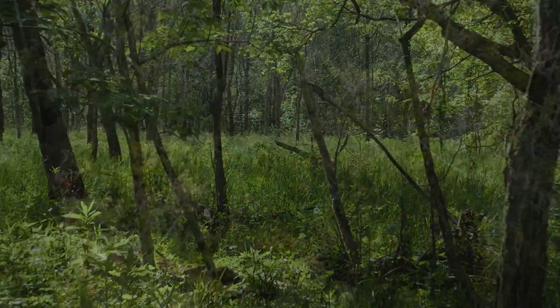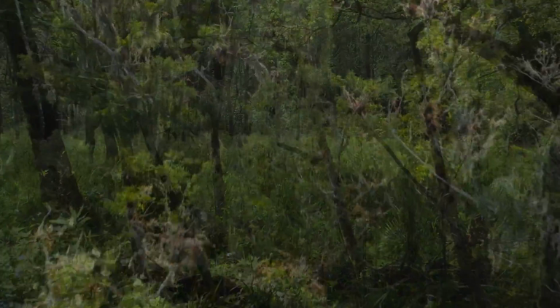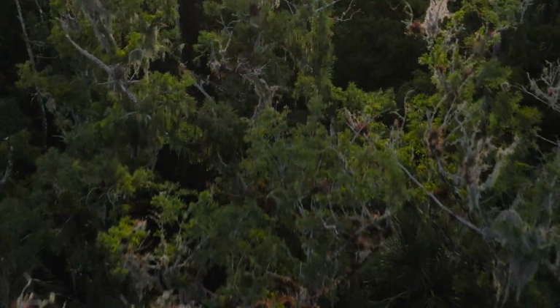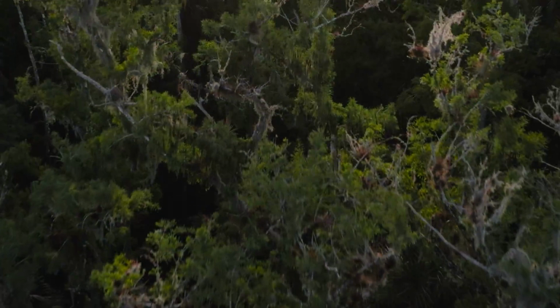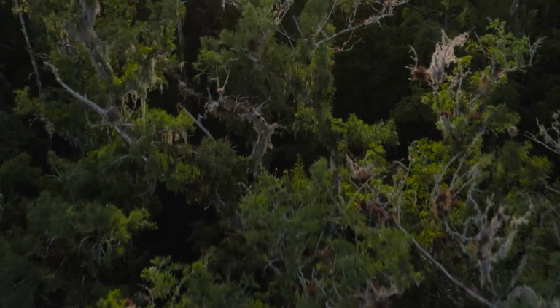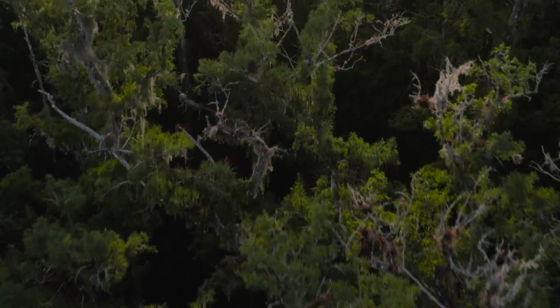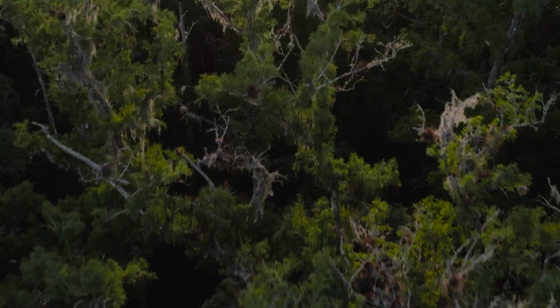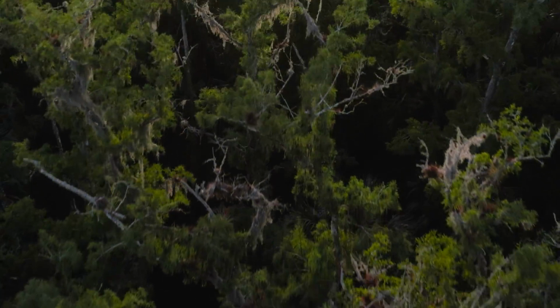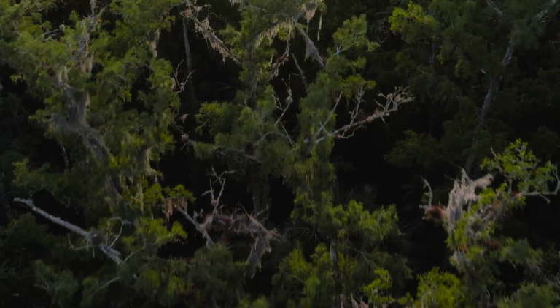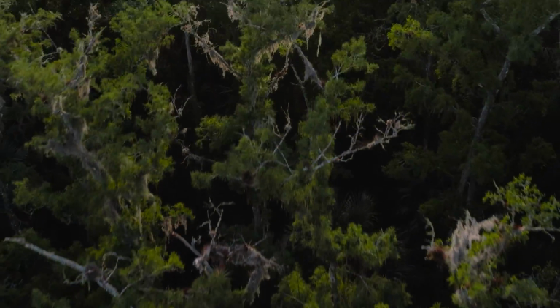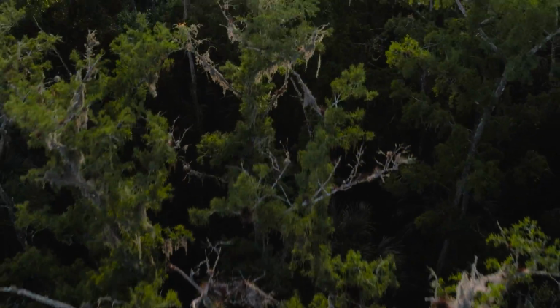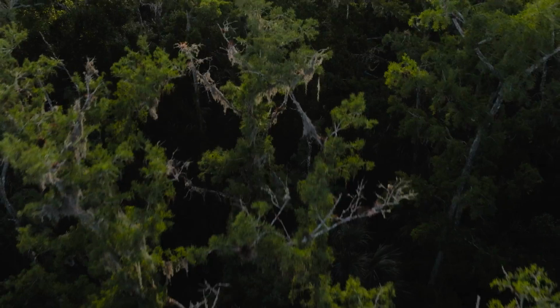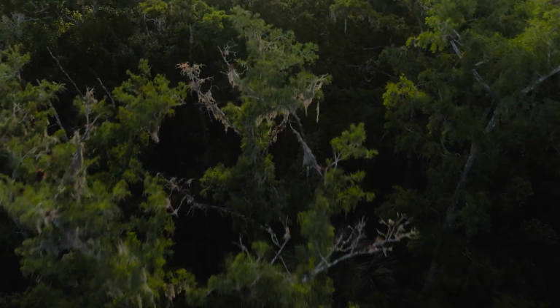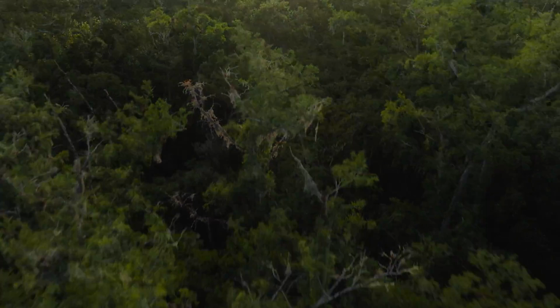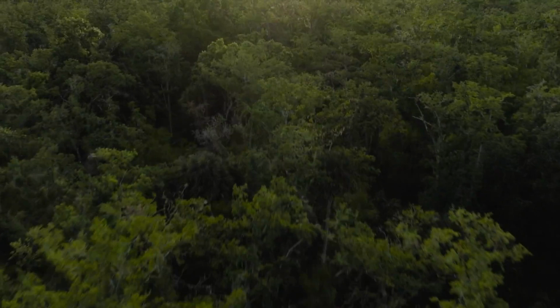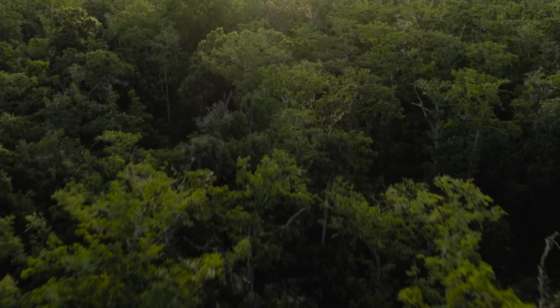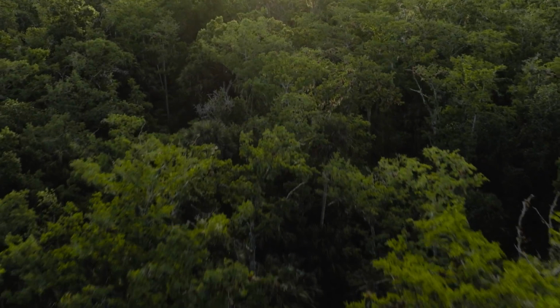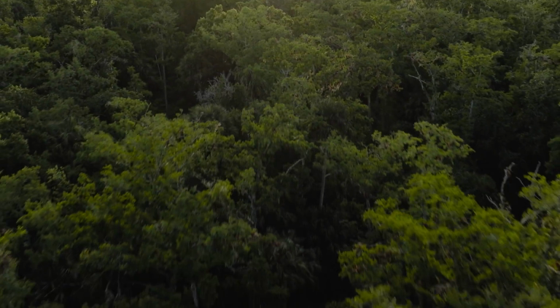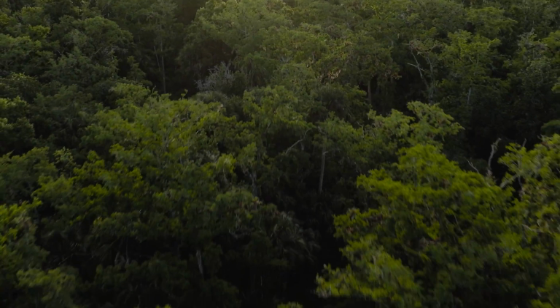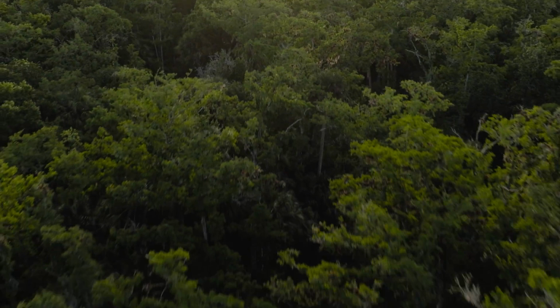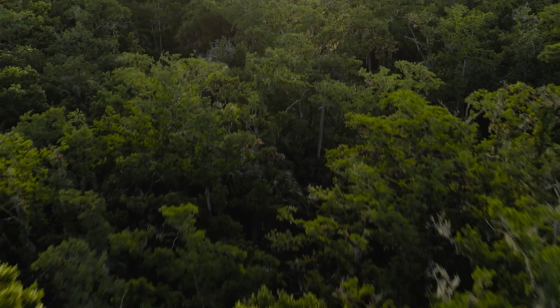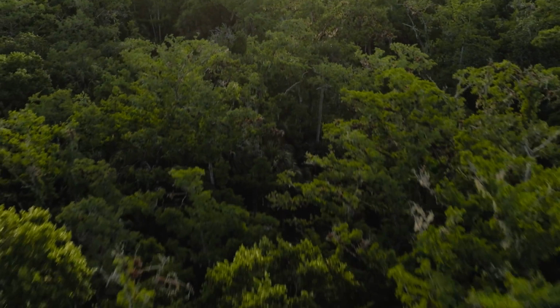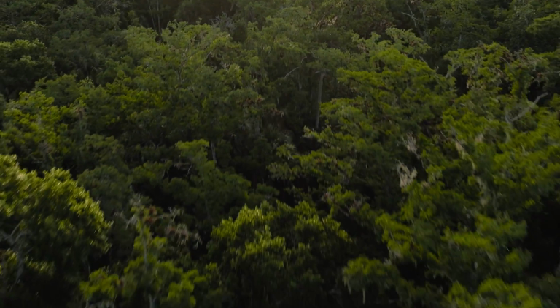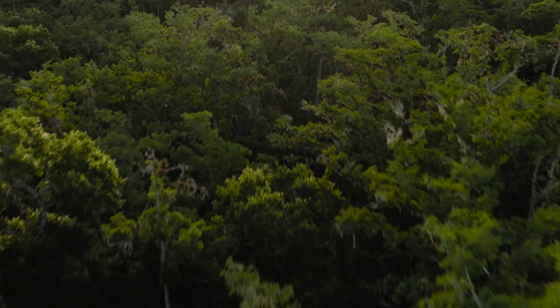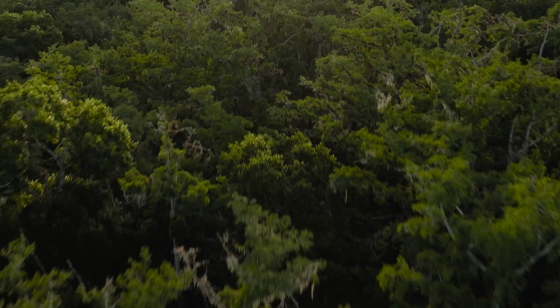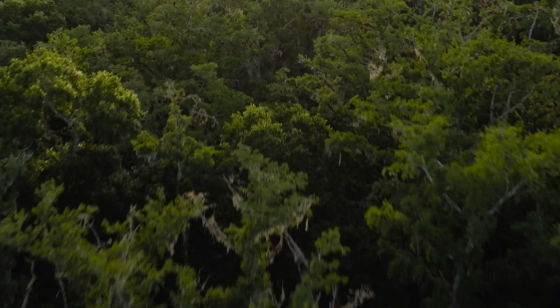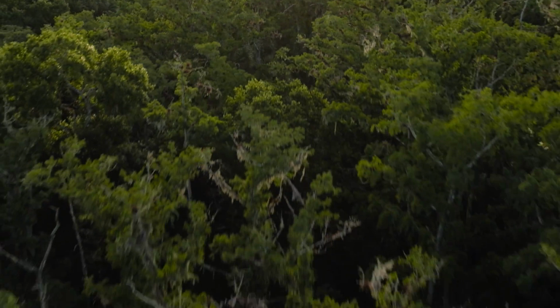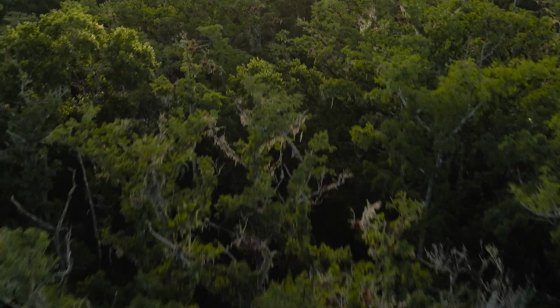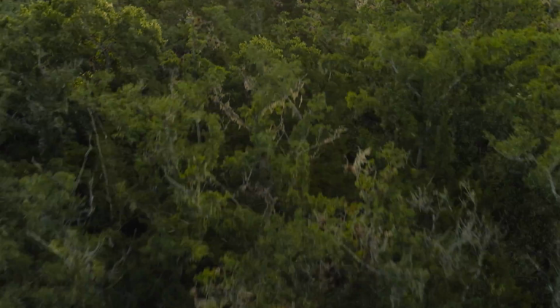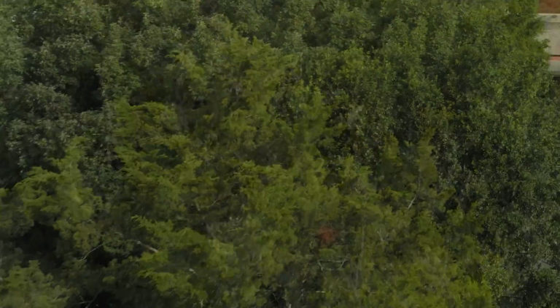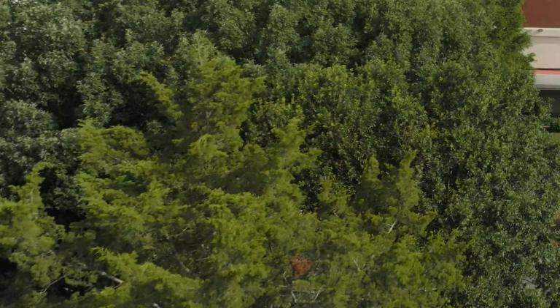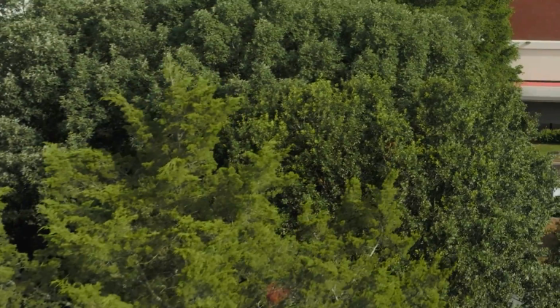The next chapter of Optifade was solving for the needs of the eastern whitetail or turkey hunter, in a really dark, dense, heavily vegetated environment with a thick canopy and a dark forest floor.